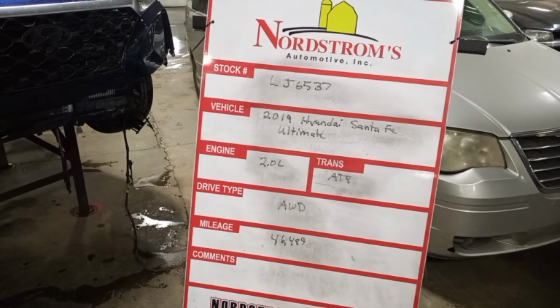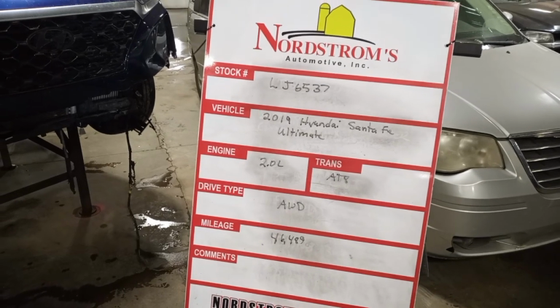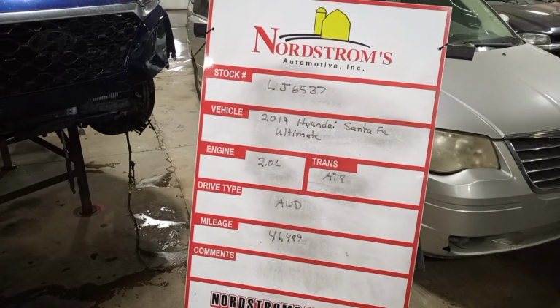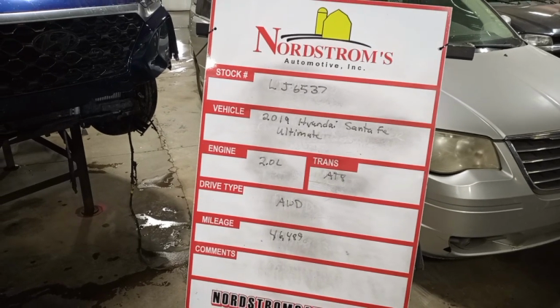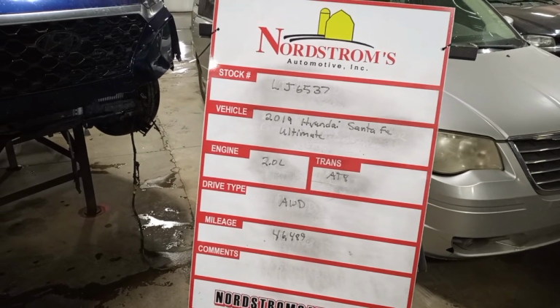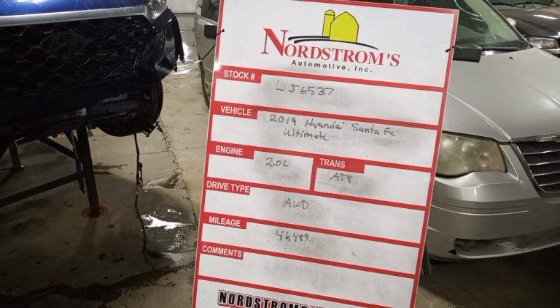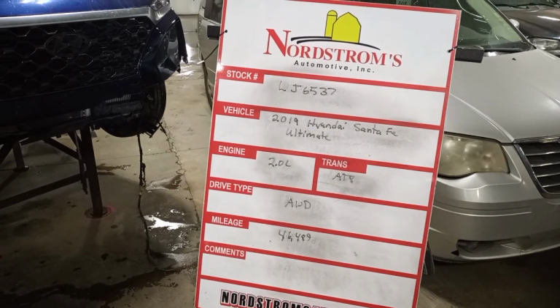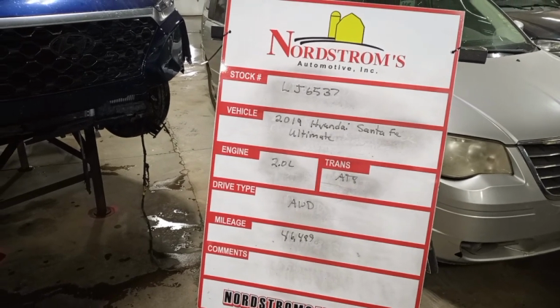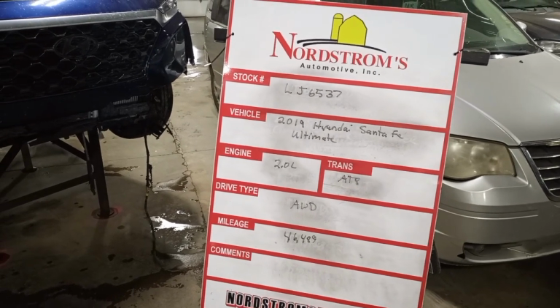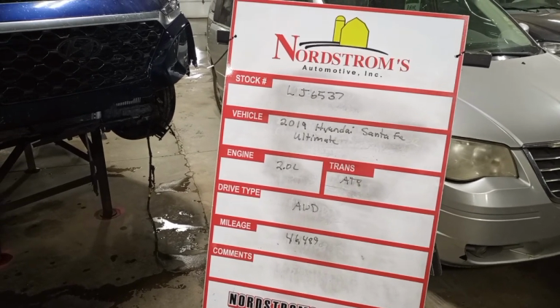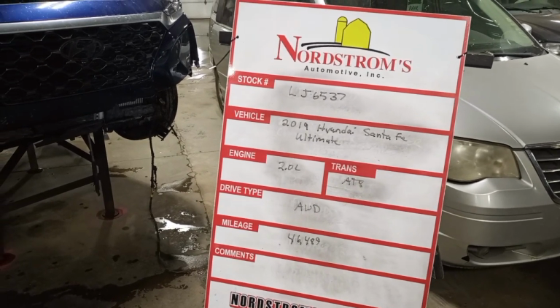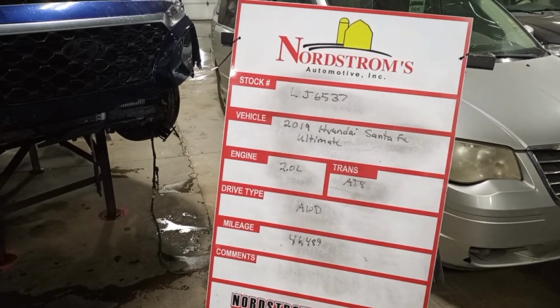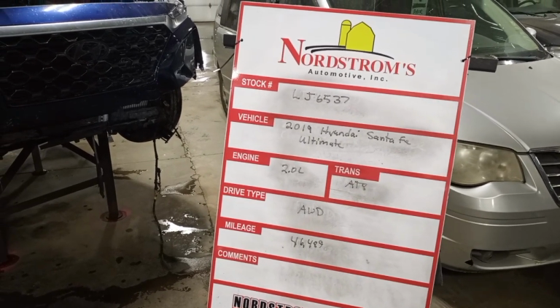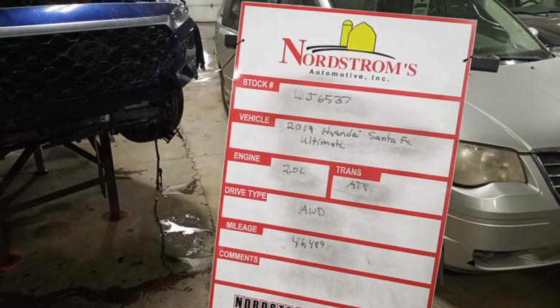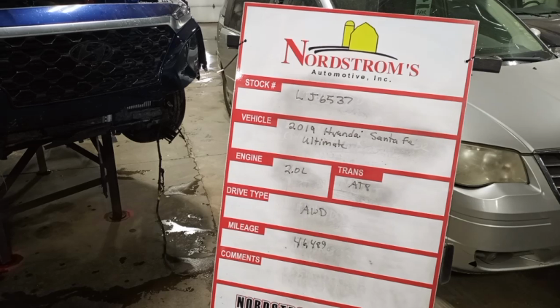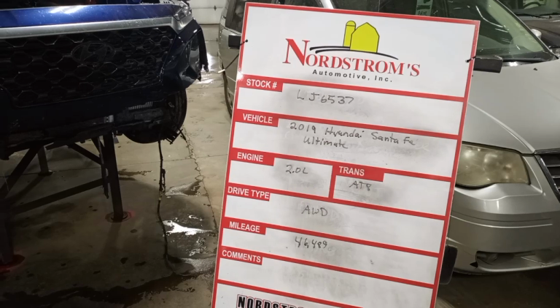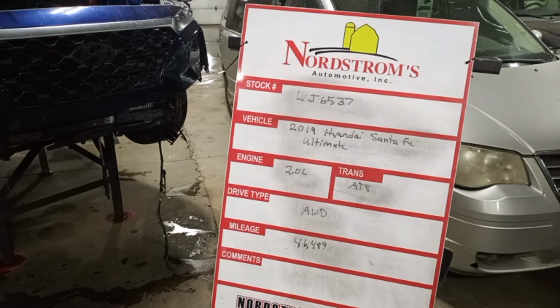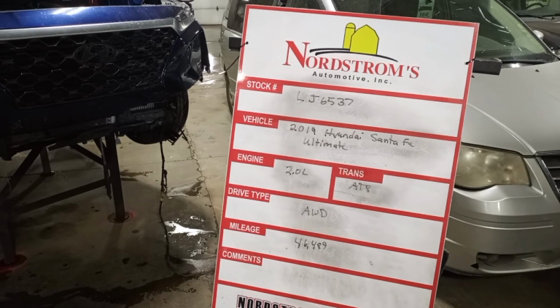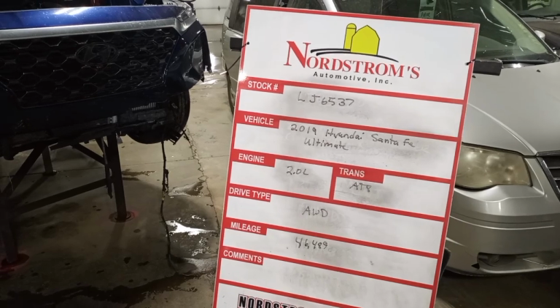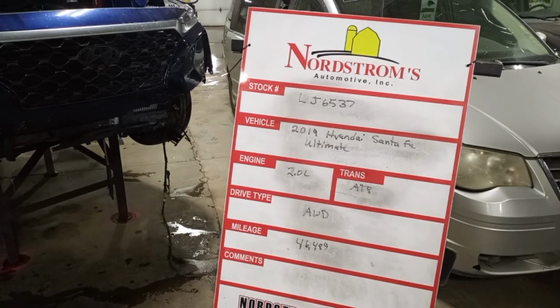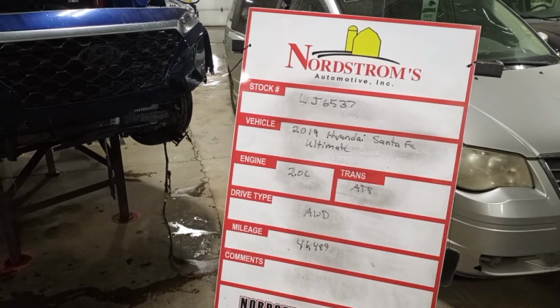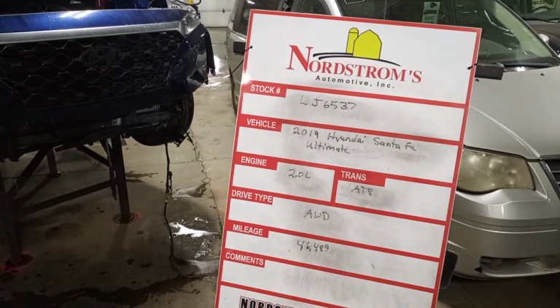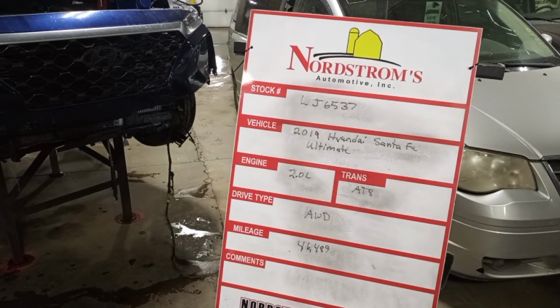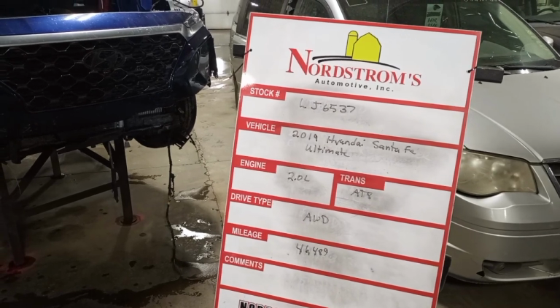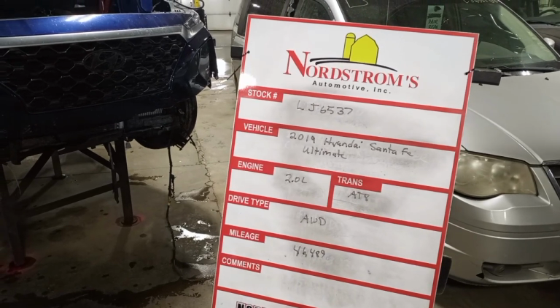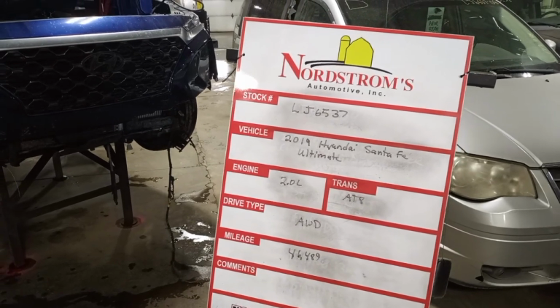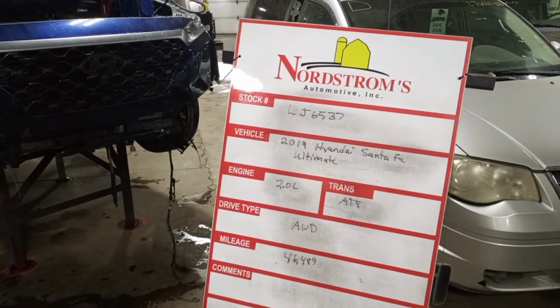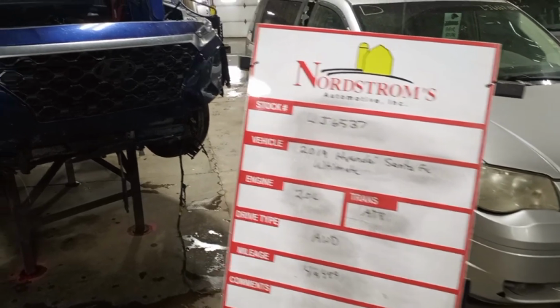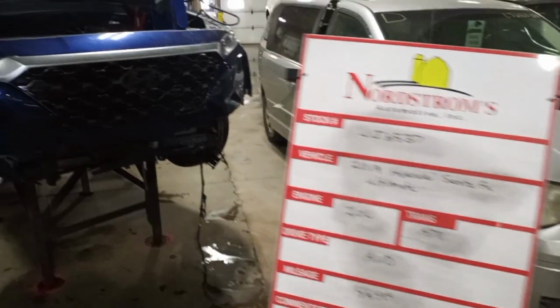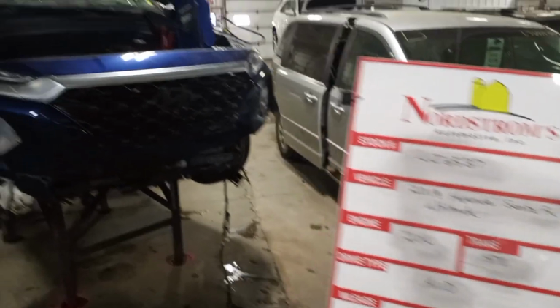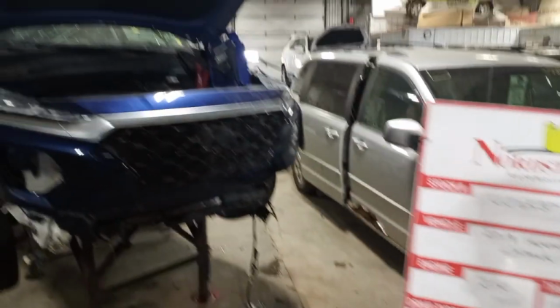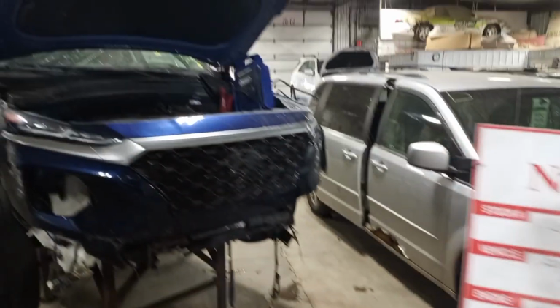Stock number LJ6537, 2019 Hyundai Santa Fe Ultimate, 2.0 liter turbo engine, automatic 8-speed, all-wheel drive at 46,489 miles.